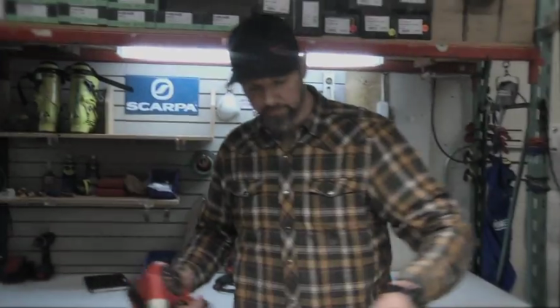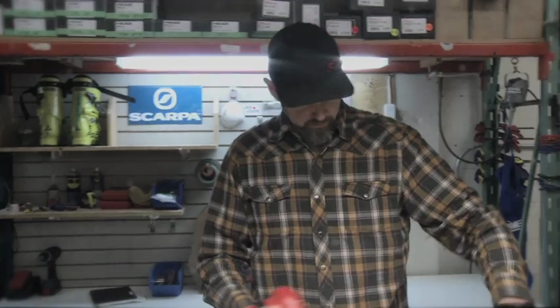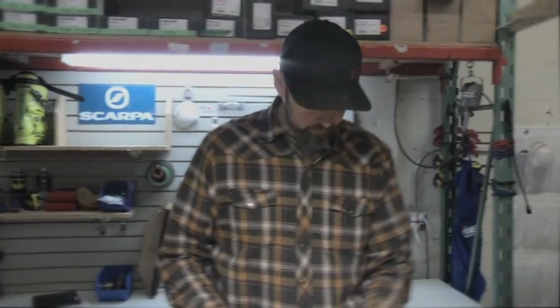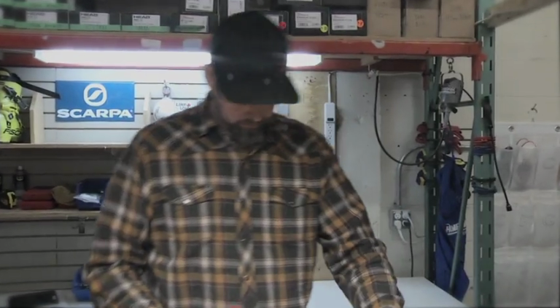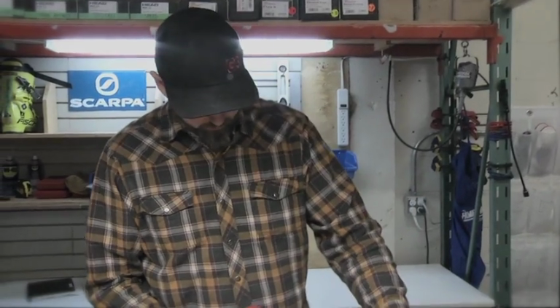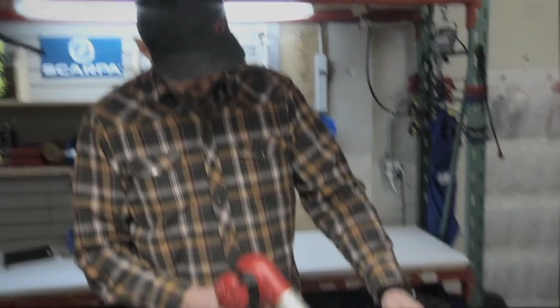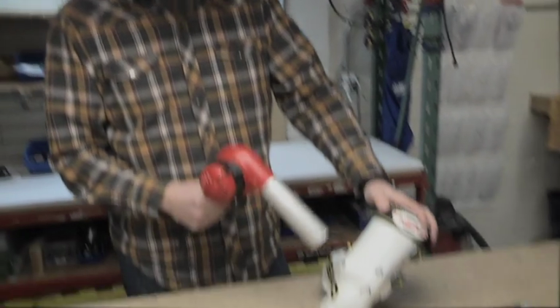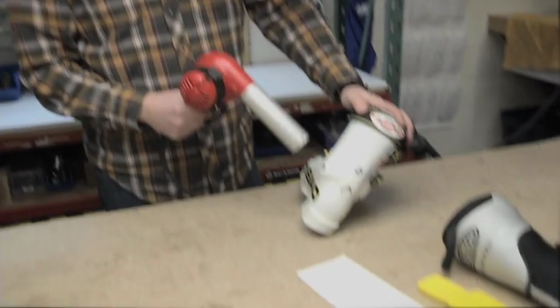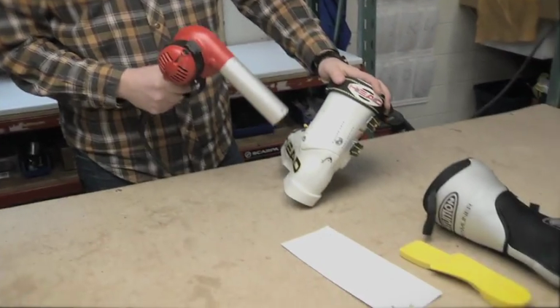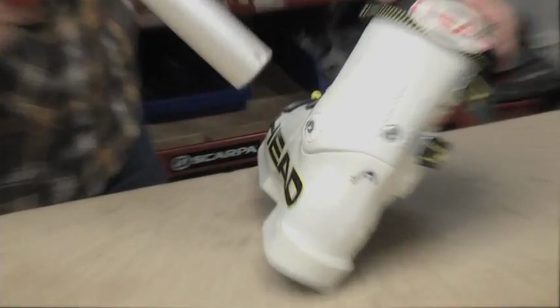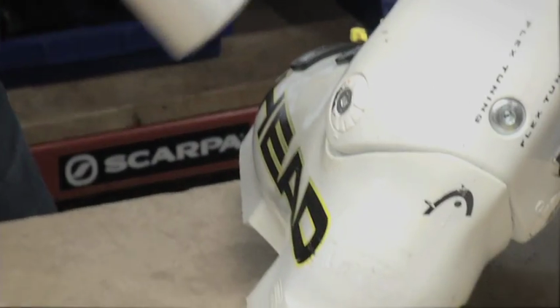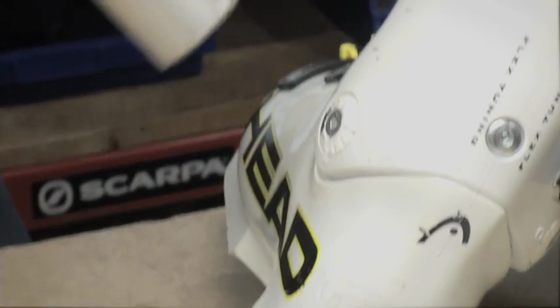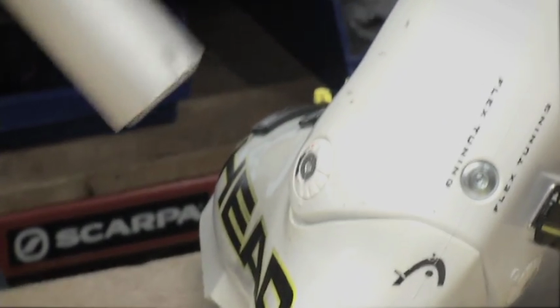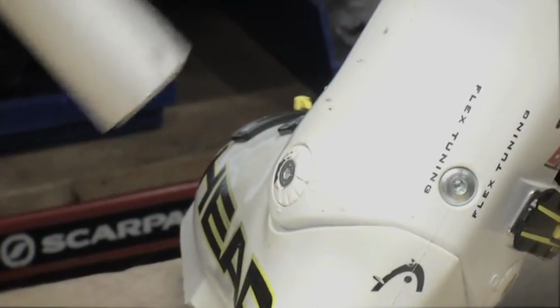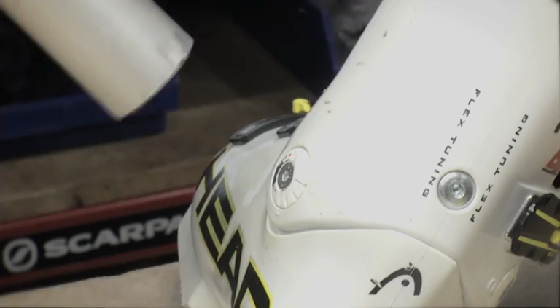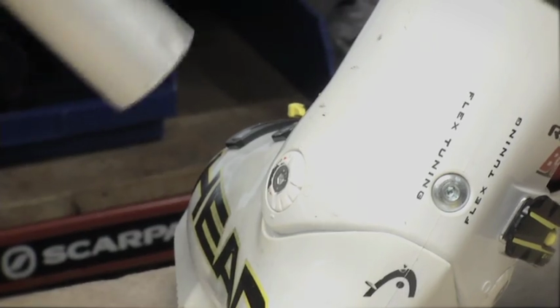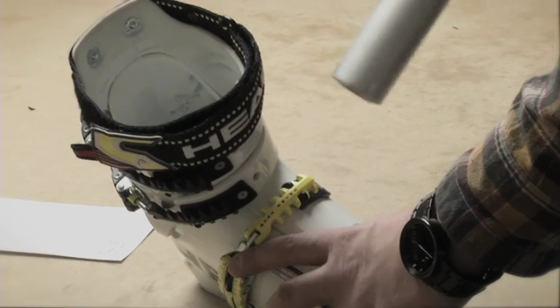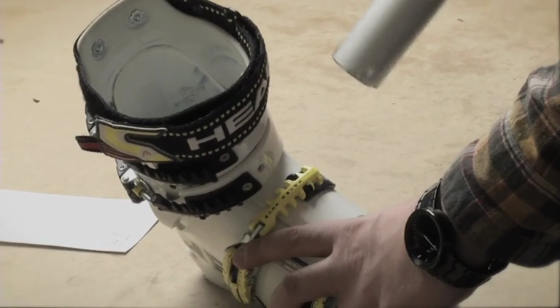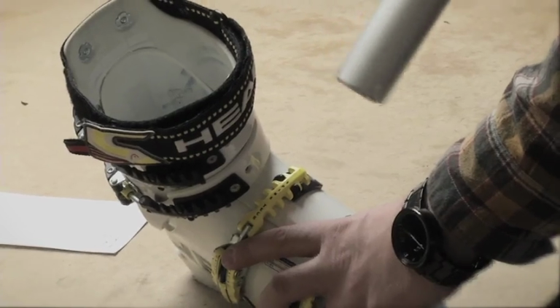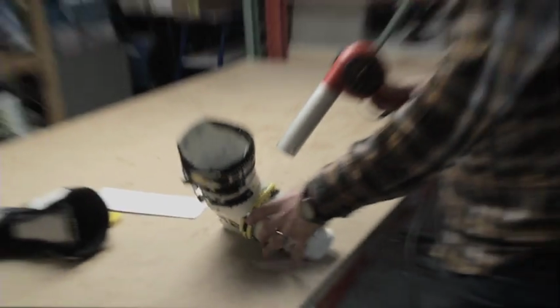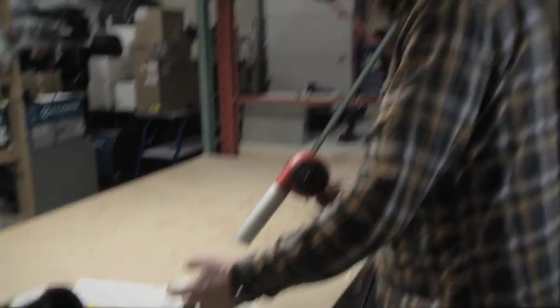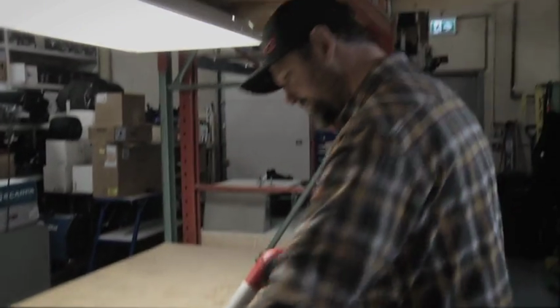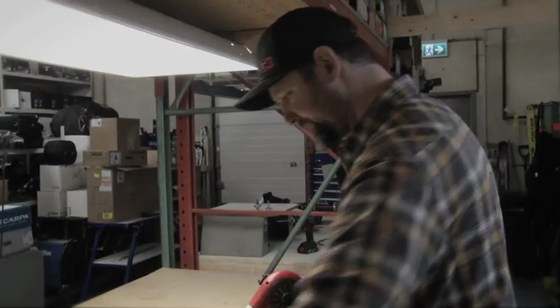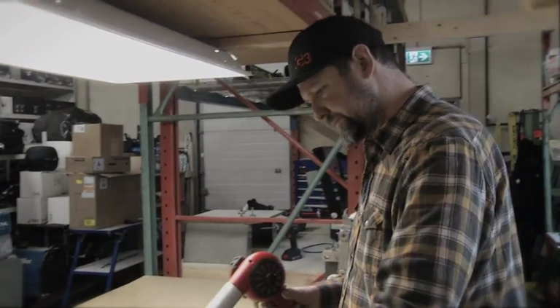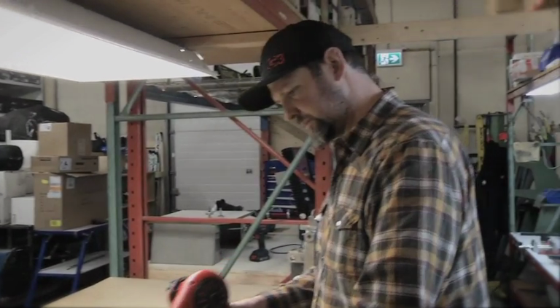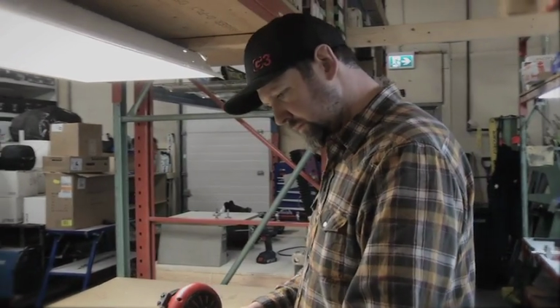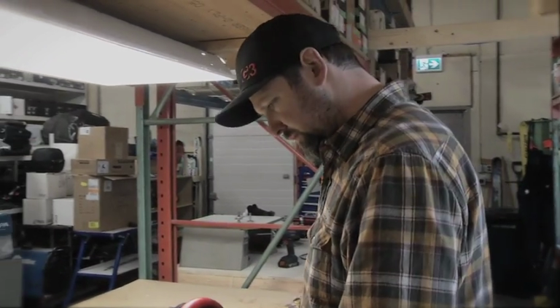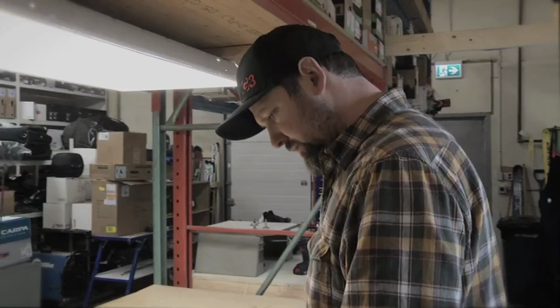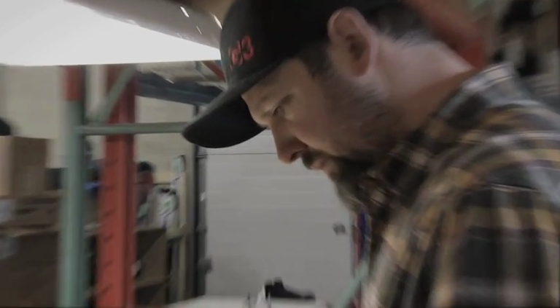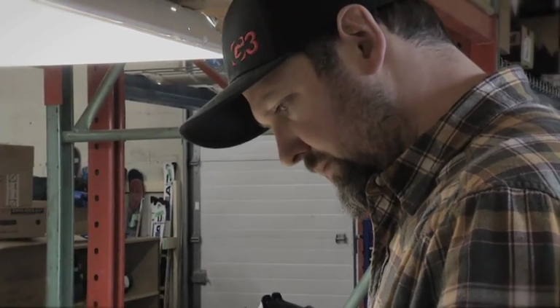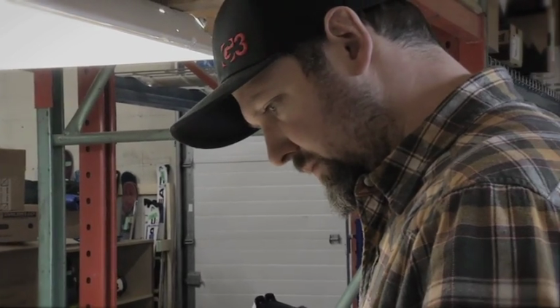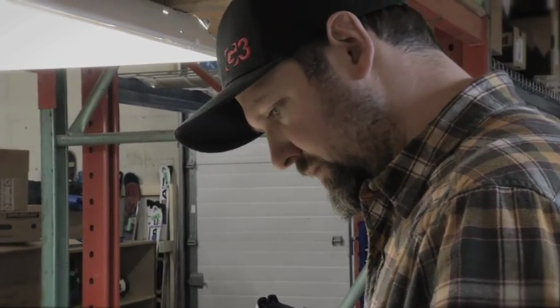So instead I would recommend an approach of finding a boot that's close, fits our foot really solidly, and then modifying the boot to make it comfortable. And here's an example of that exact situation.